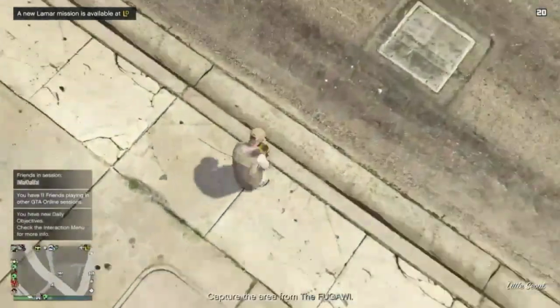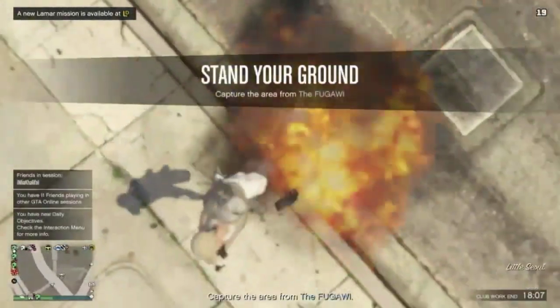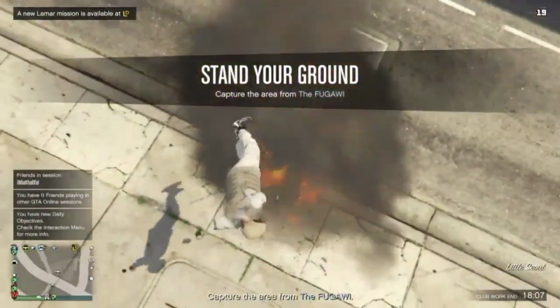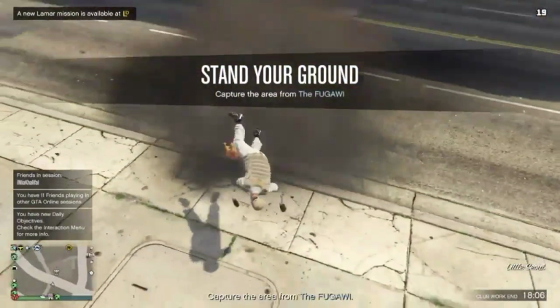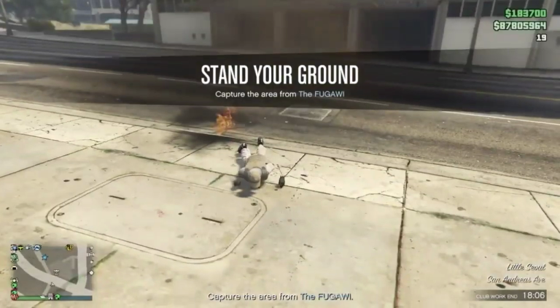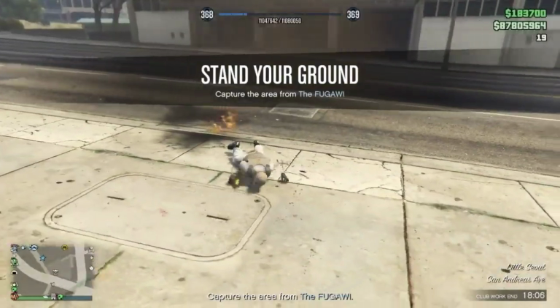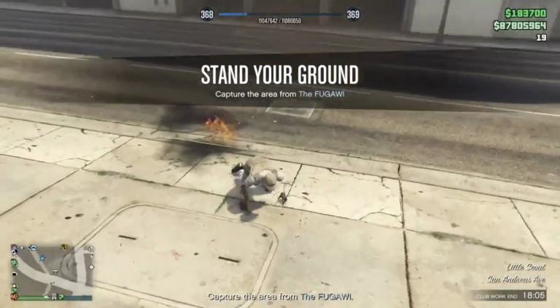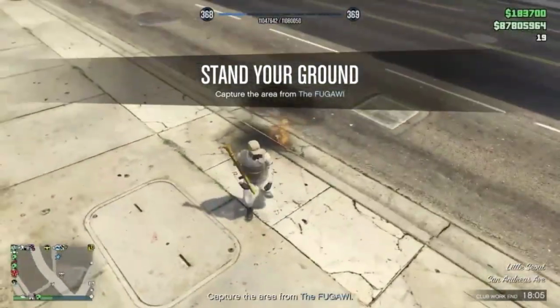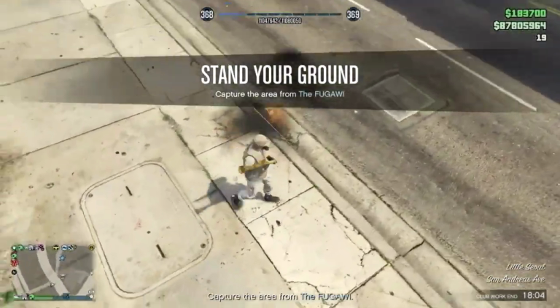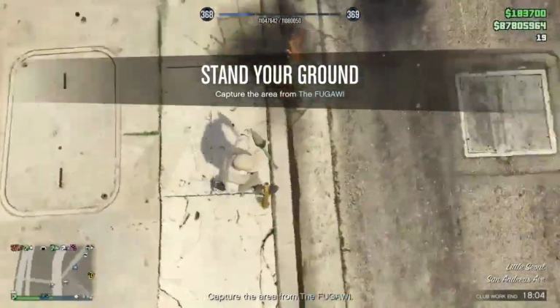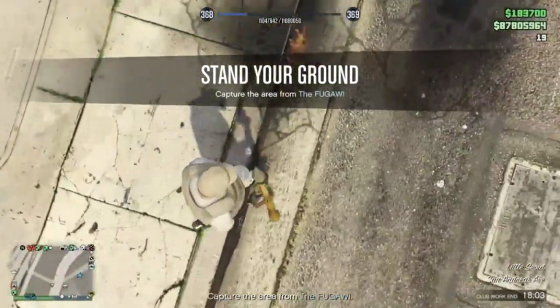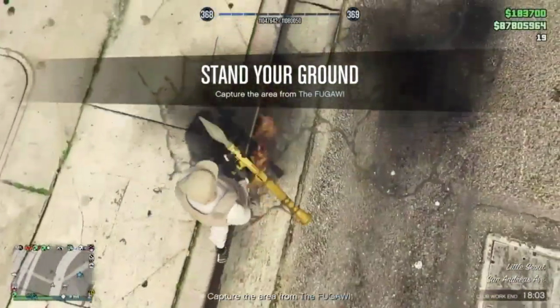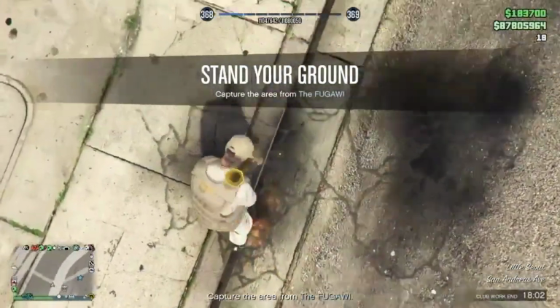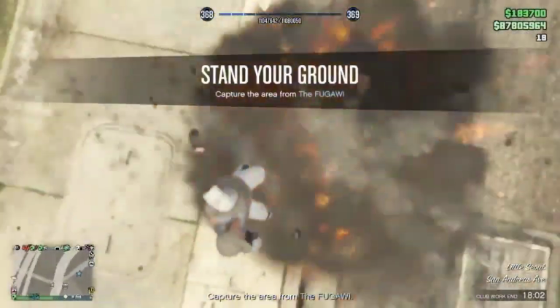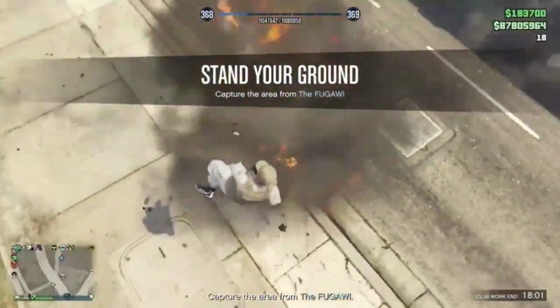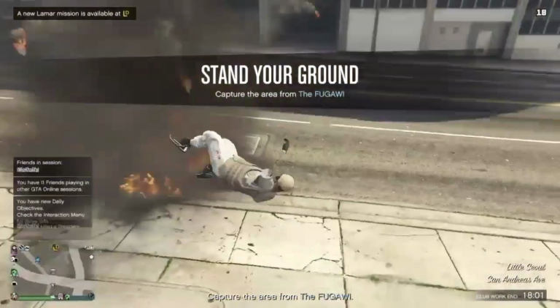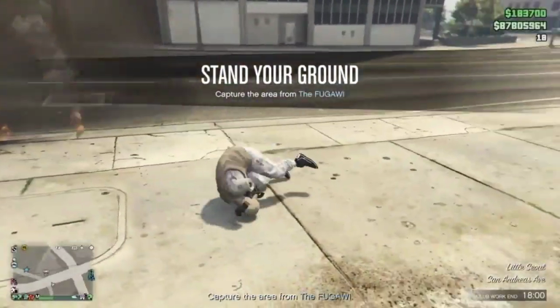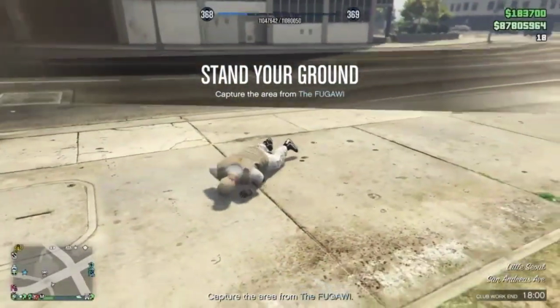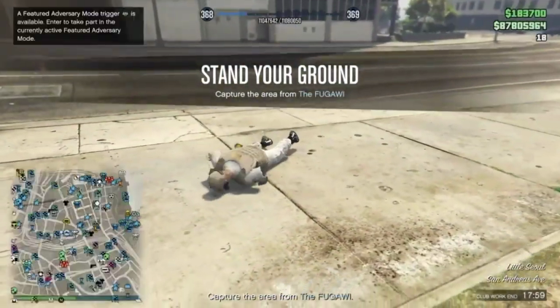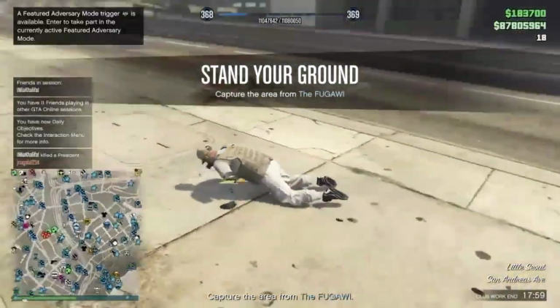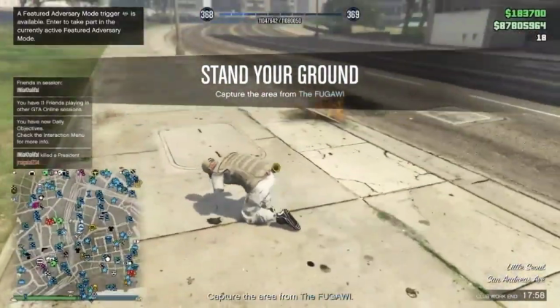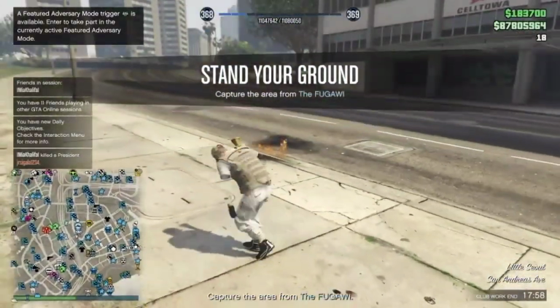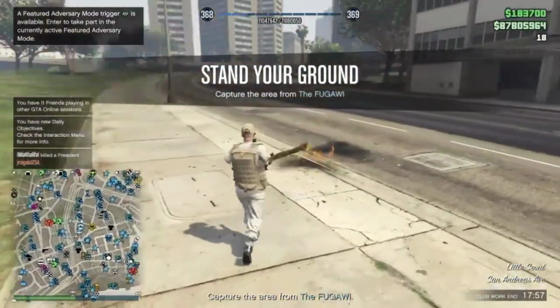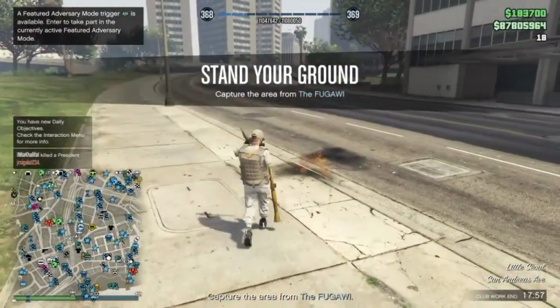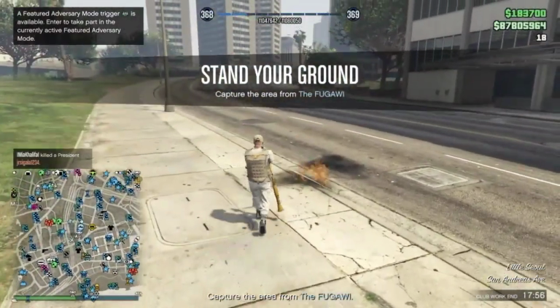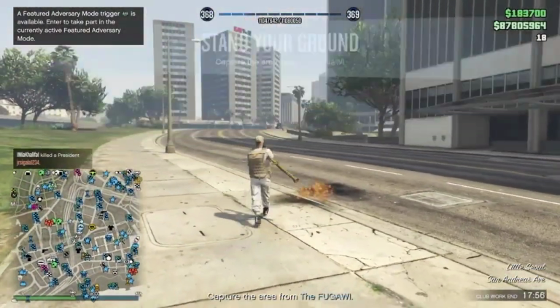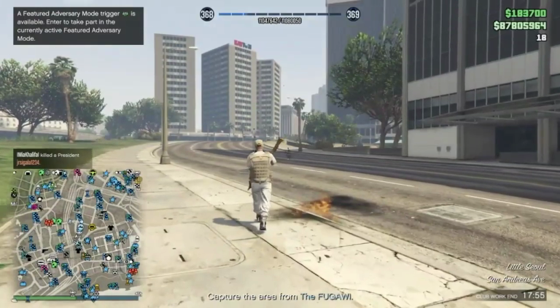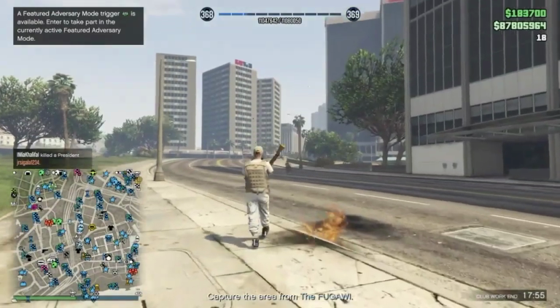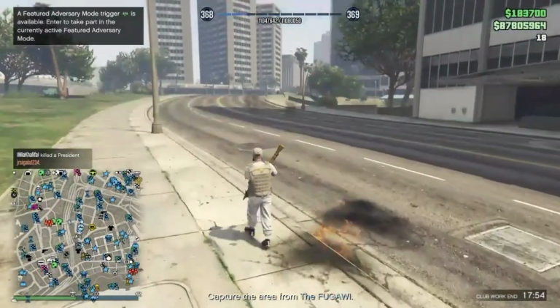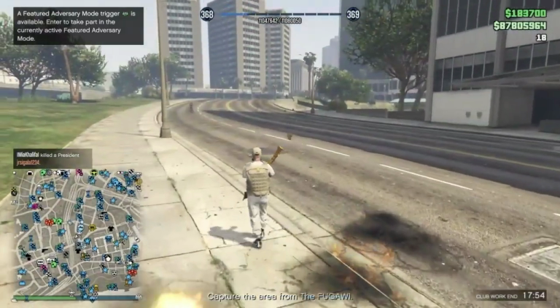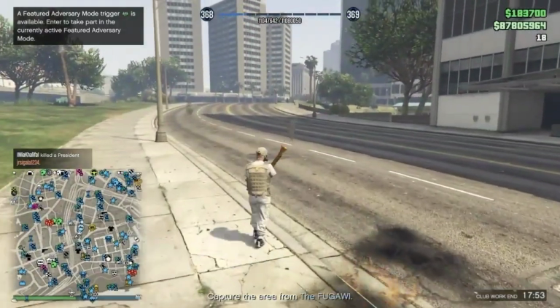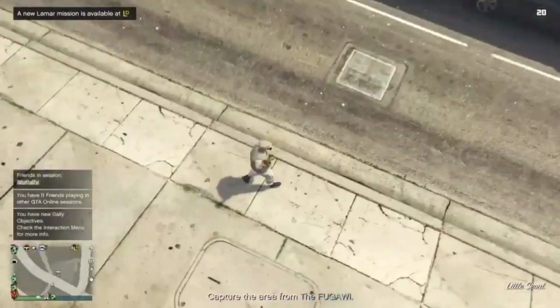I'm going to show you that I'm in full Director Mode god mode right now. If you do not want to ragdoll, all you have to do is request ballistic armor, put it on, and hit Find New Session — you will not ragdoll.